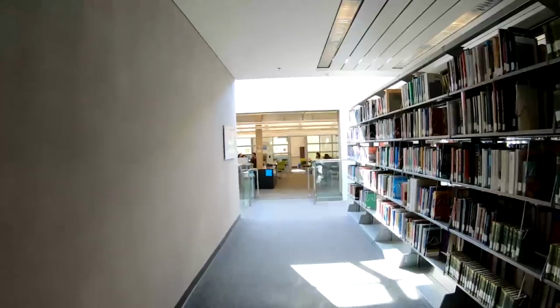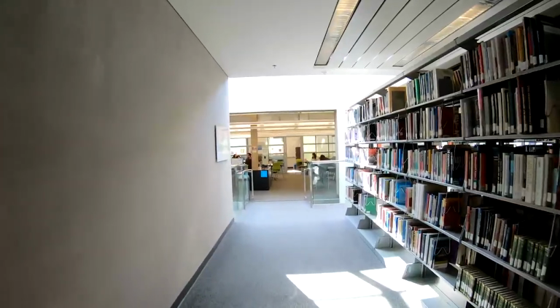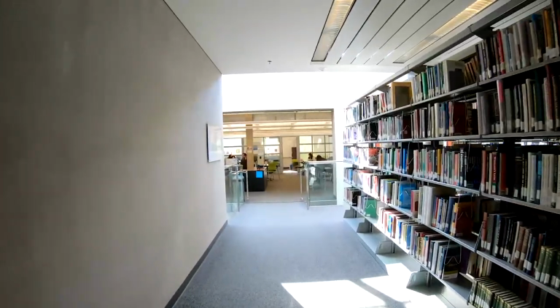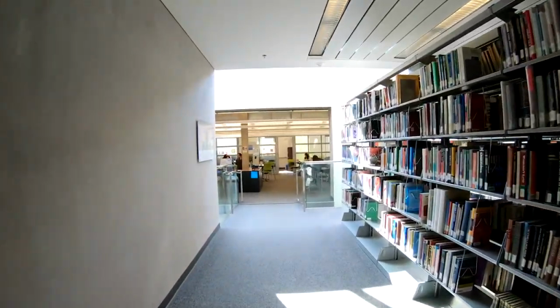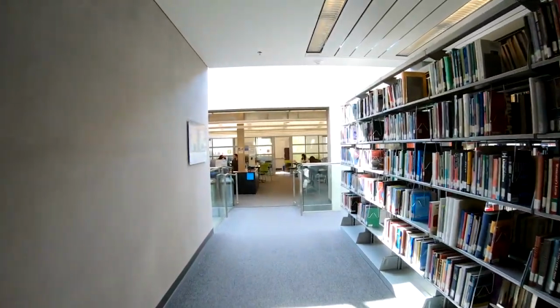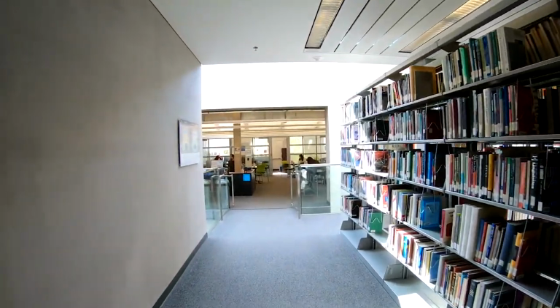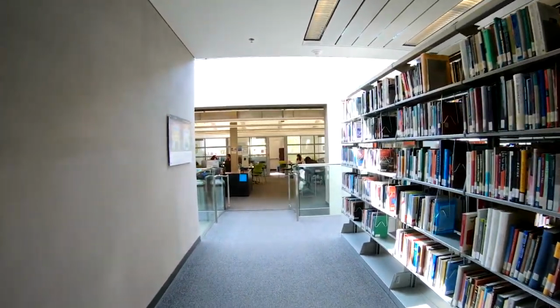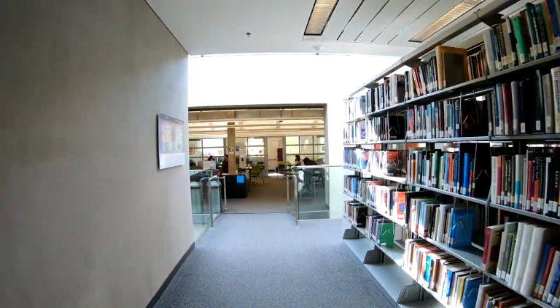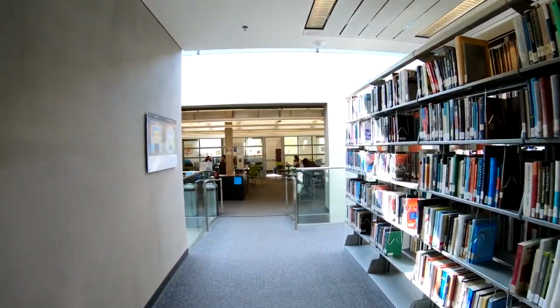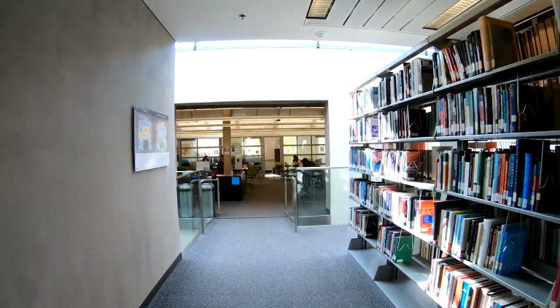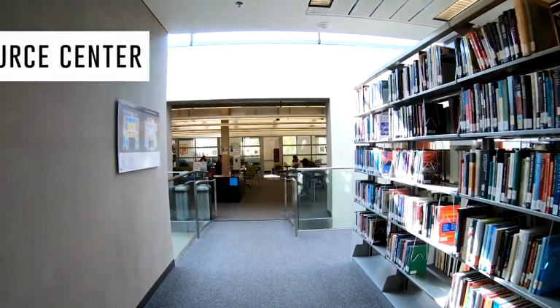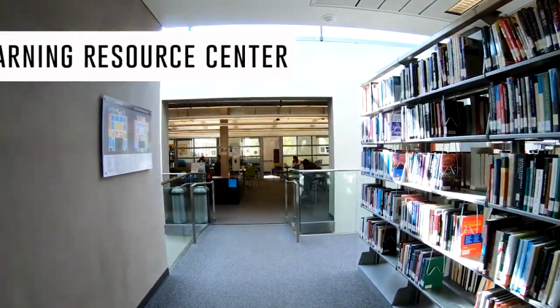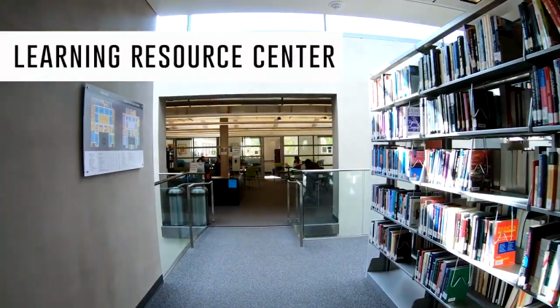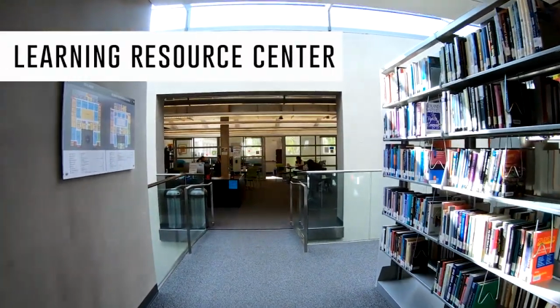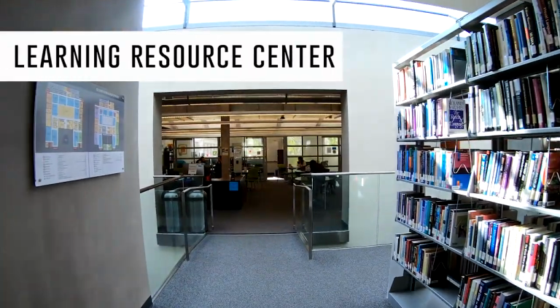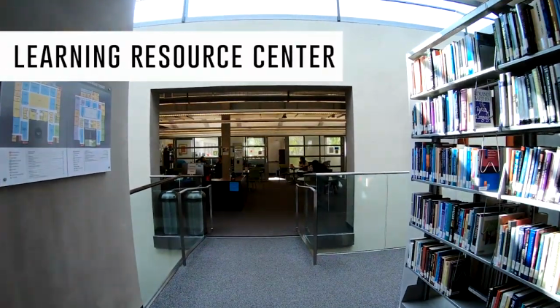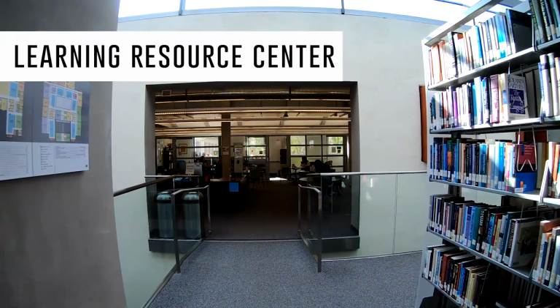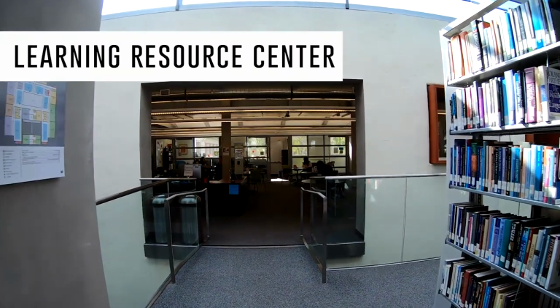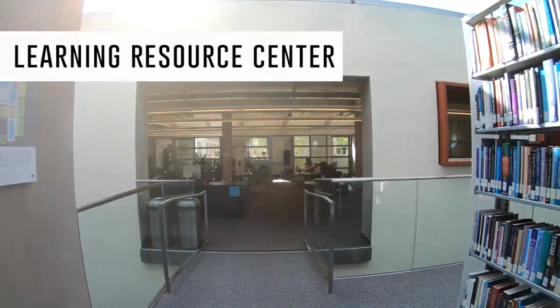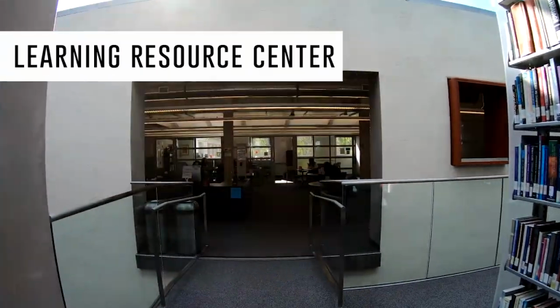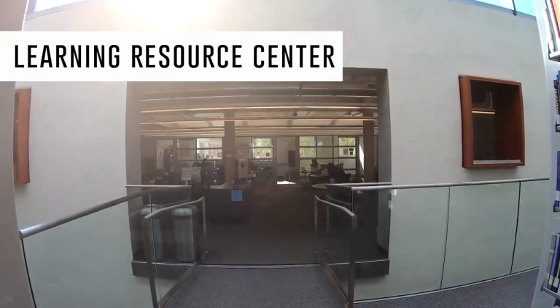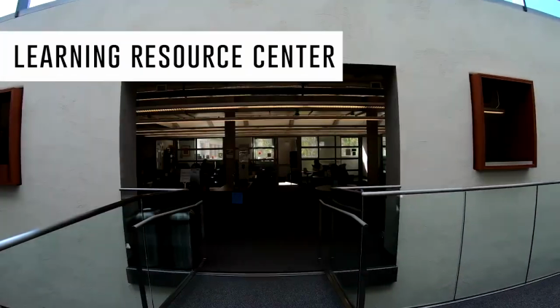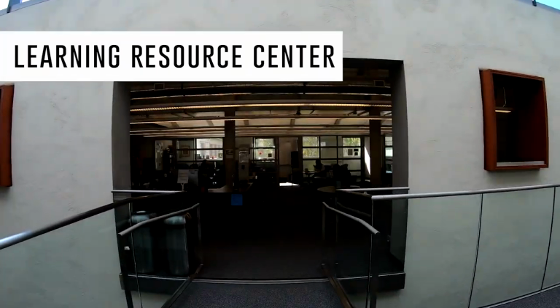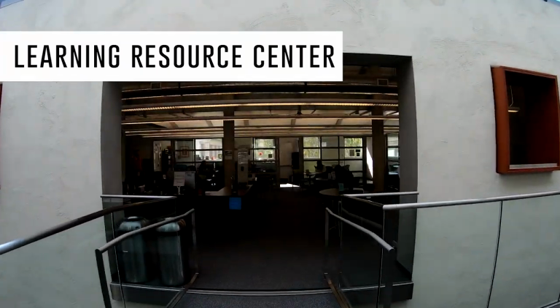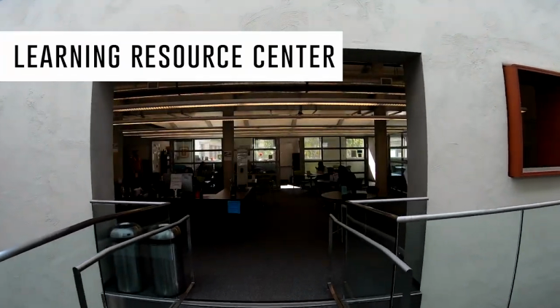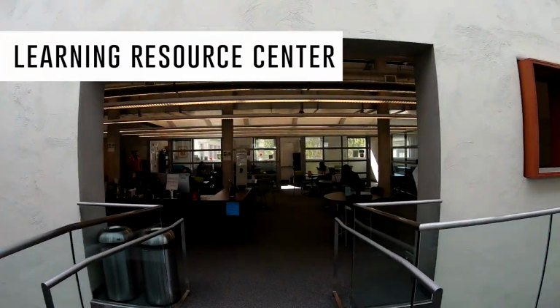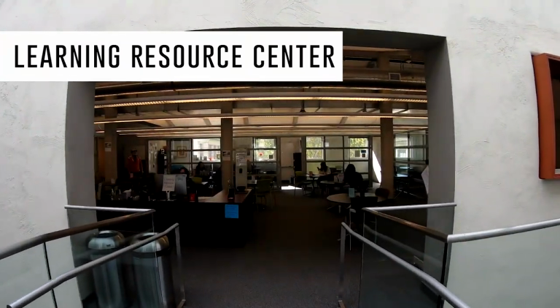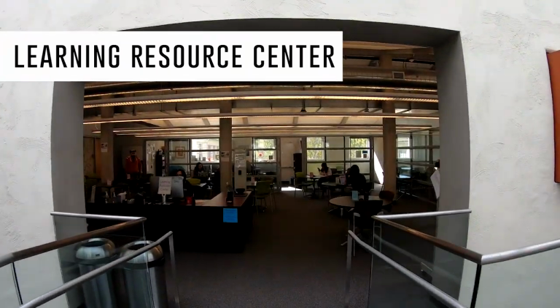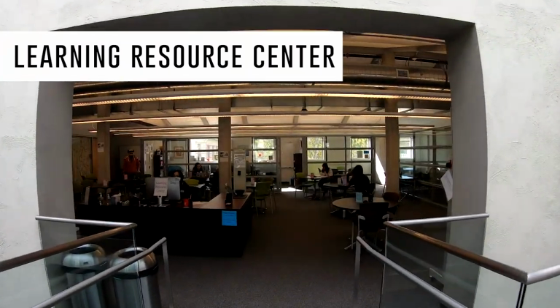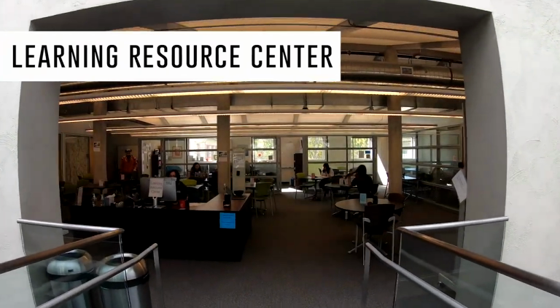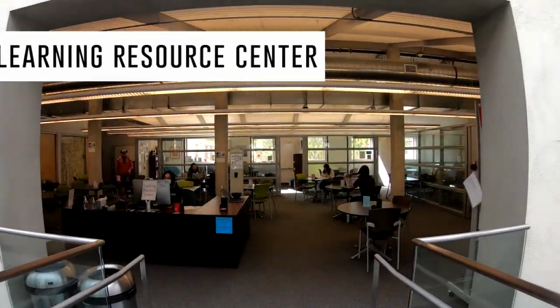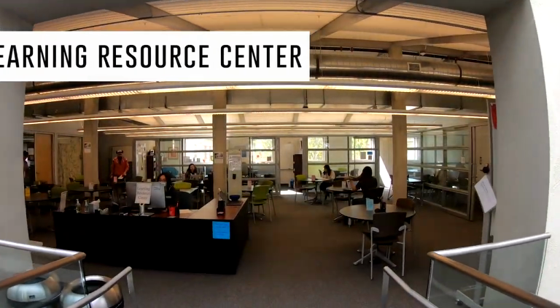Down the hall from the group study rooms is the Learning Resource Center. You'll find one-on-one tutoring covering all subjects. Best of all, tutoring is free.